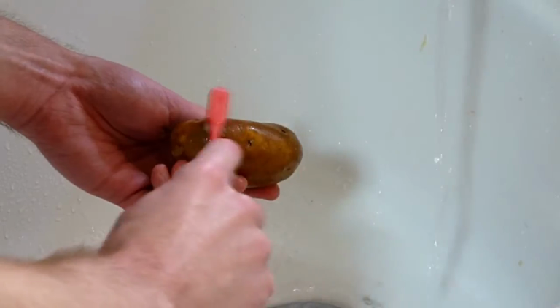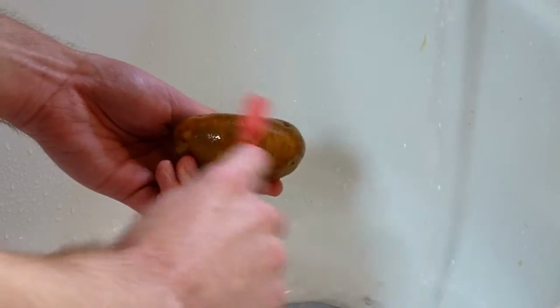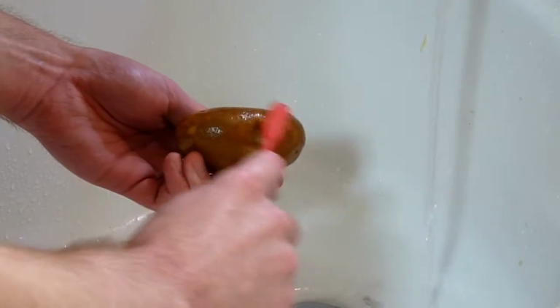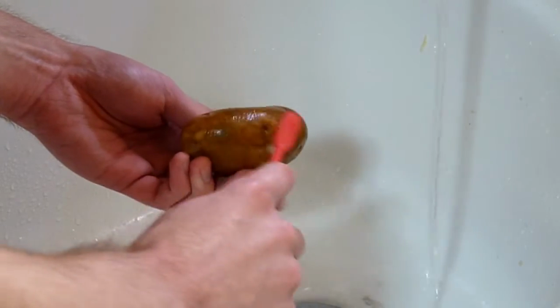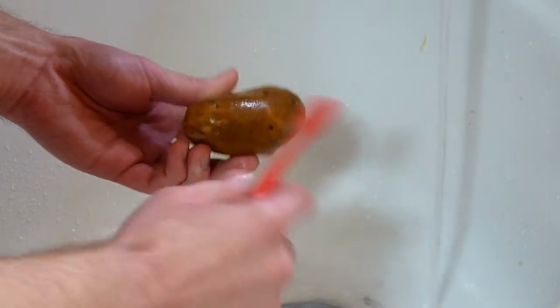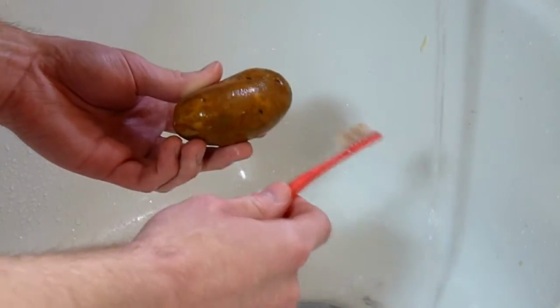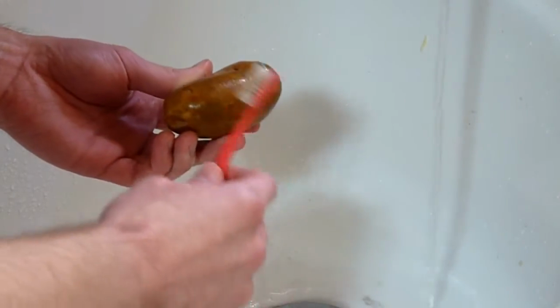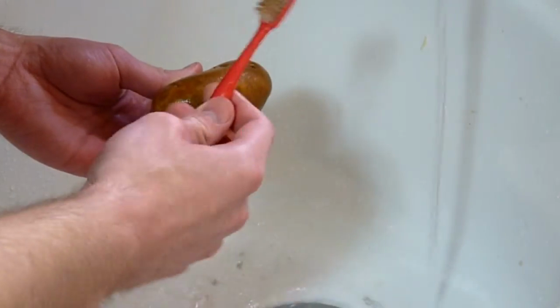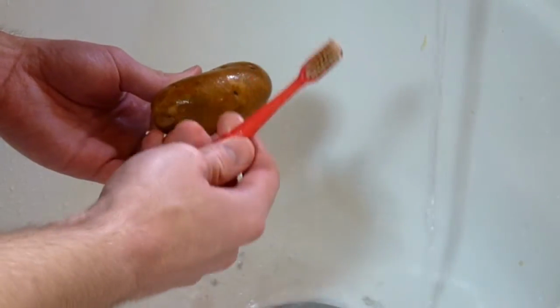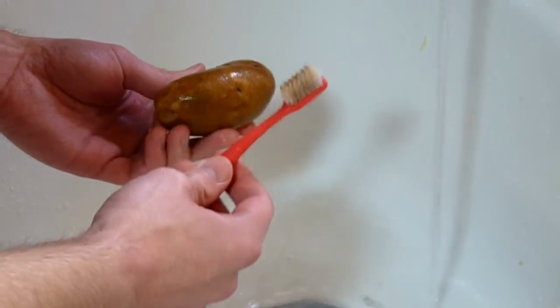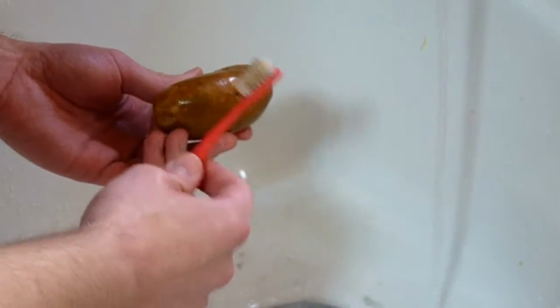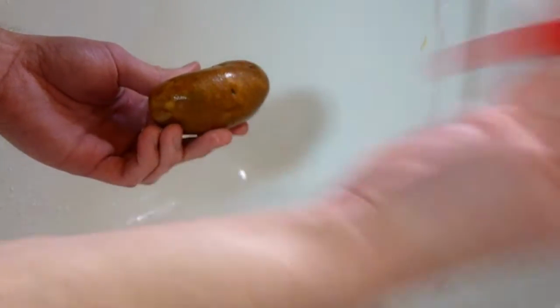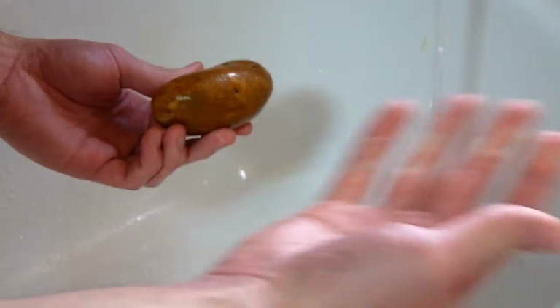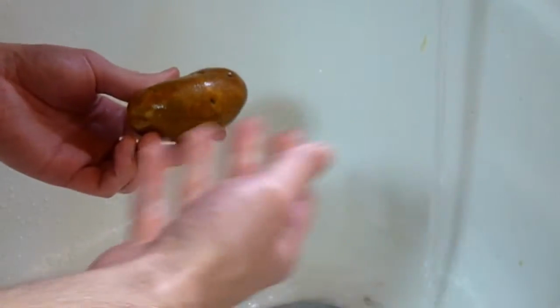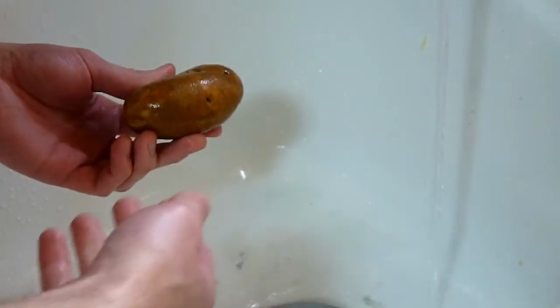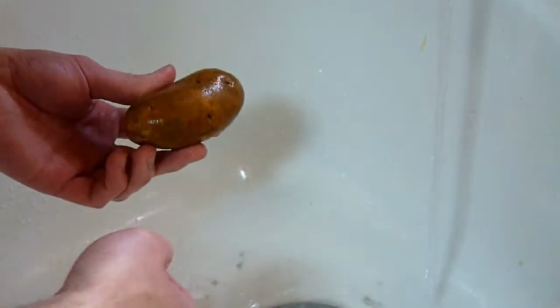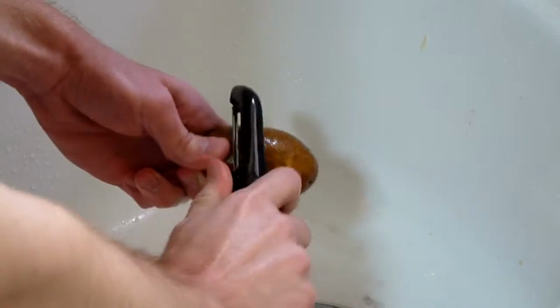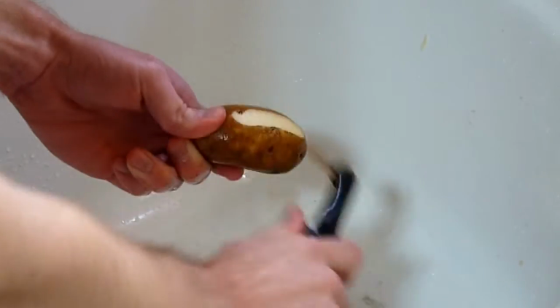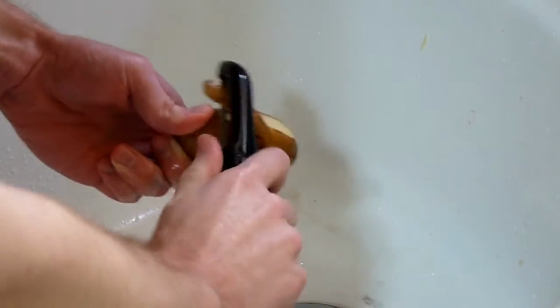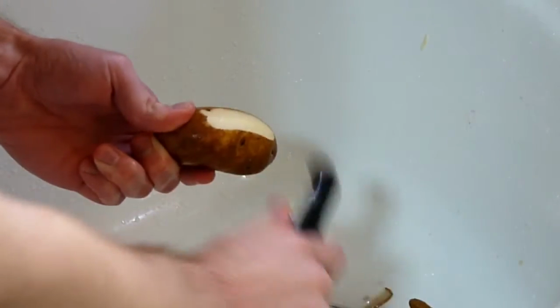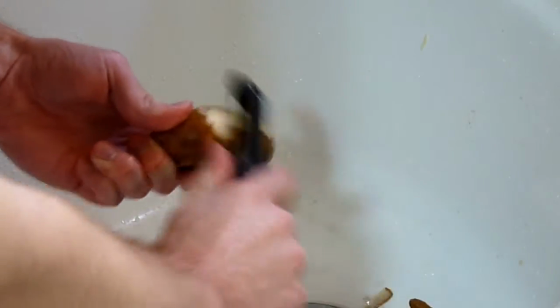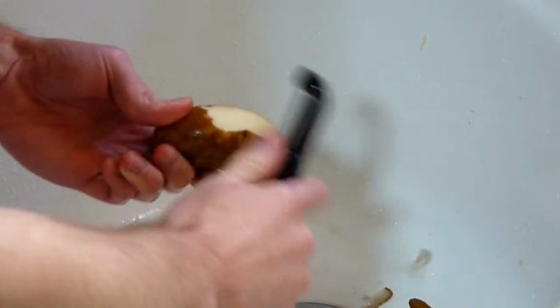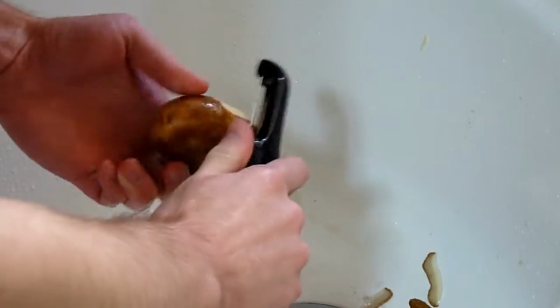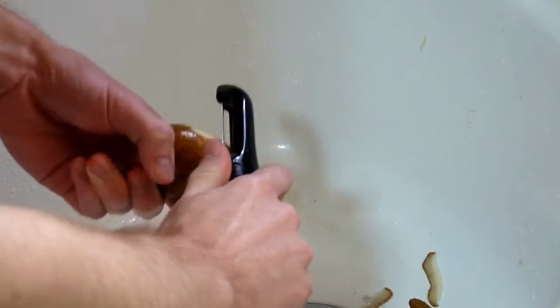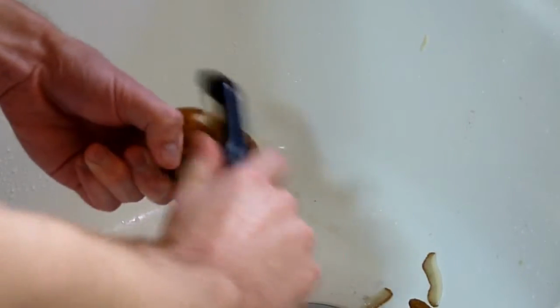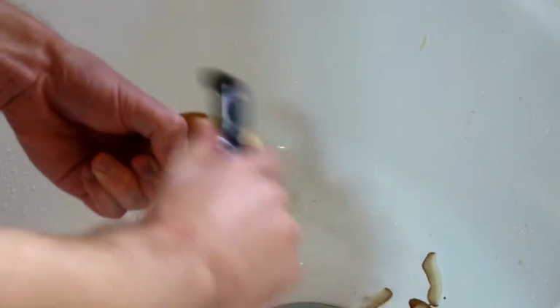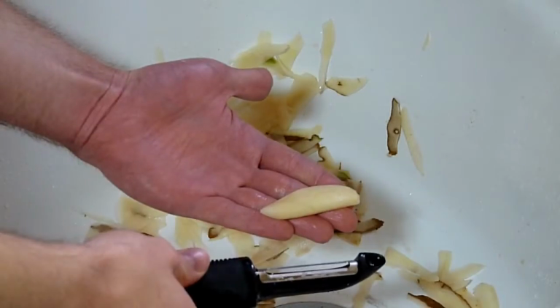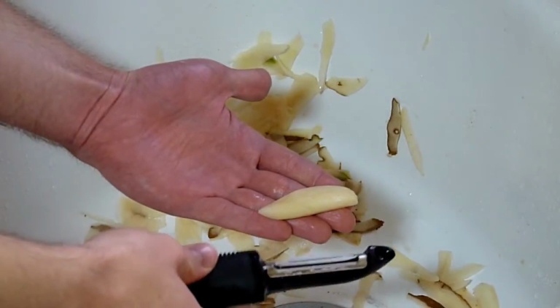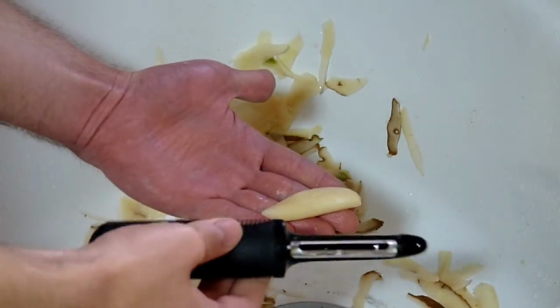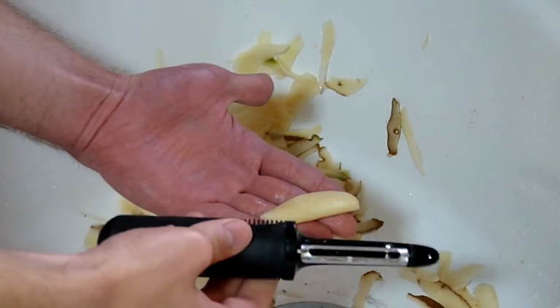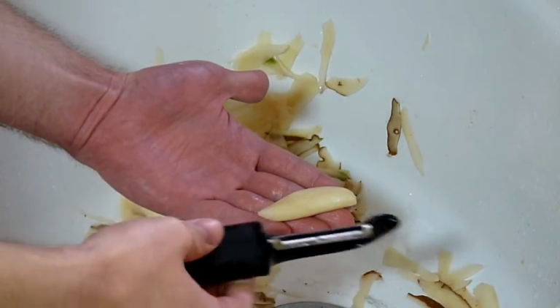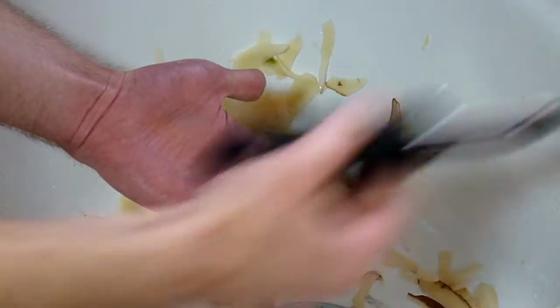Next, gently brush your potato. Then sculpt the potato until you've reached the core. The best part.